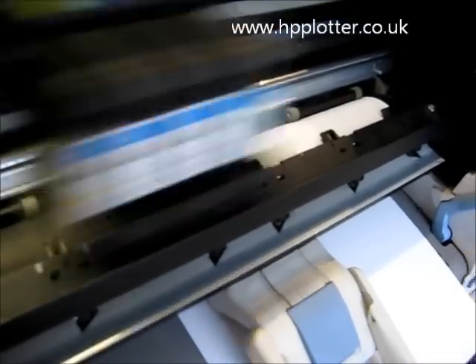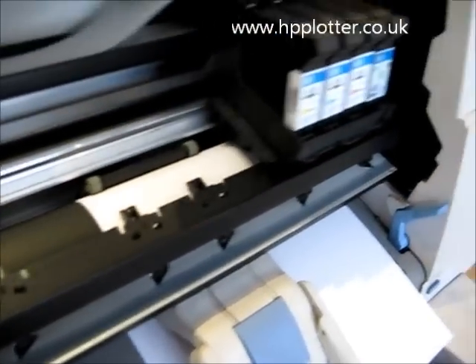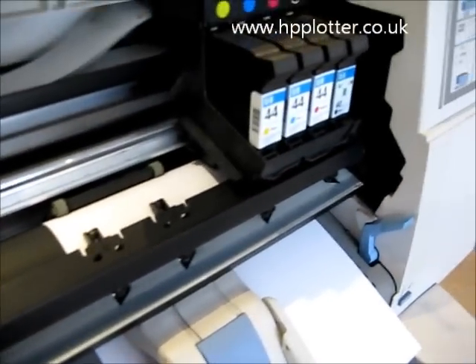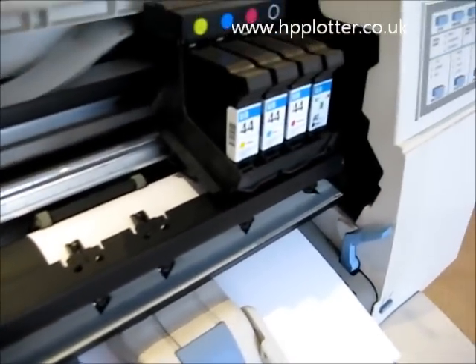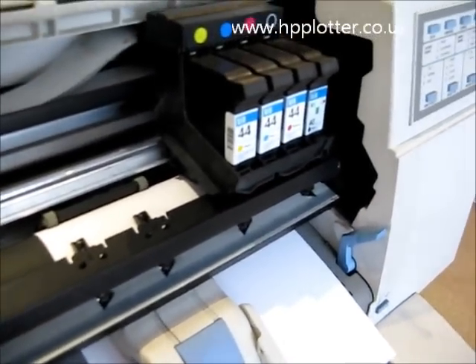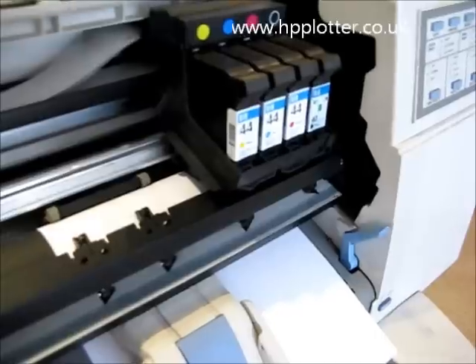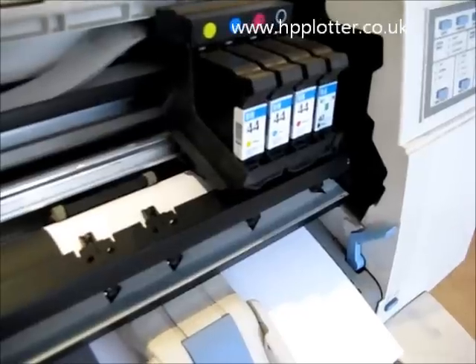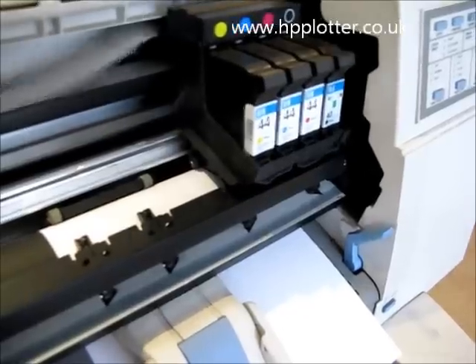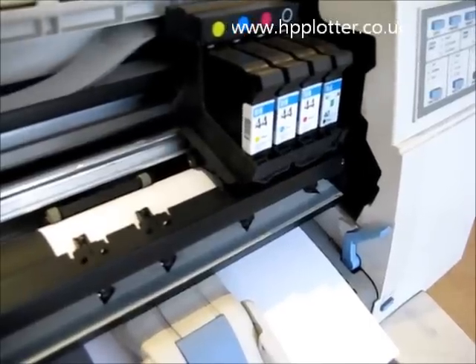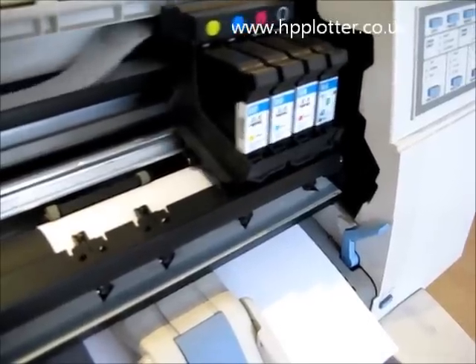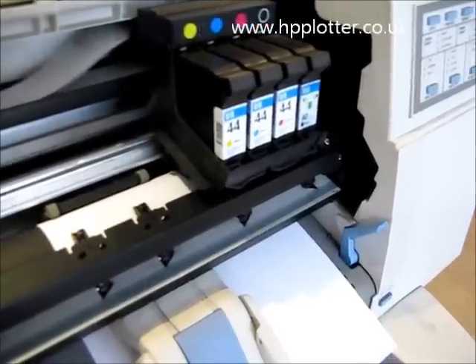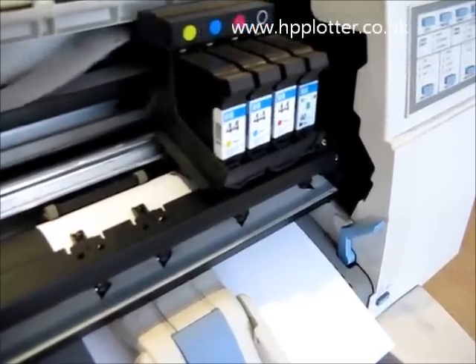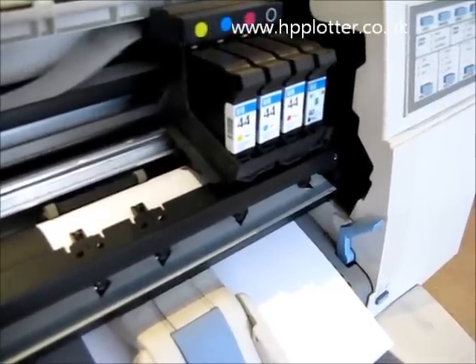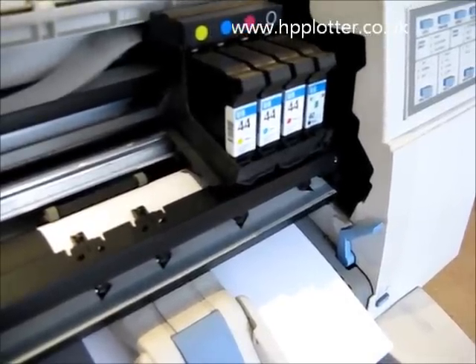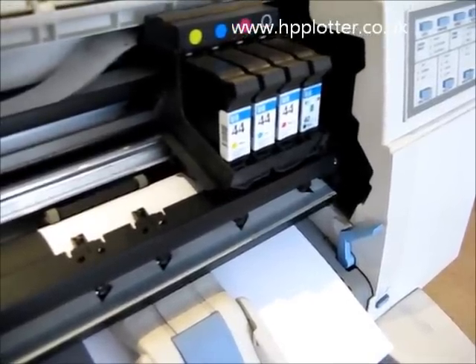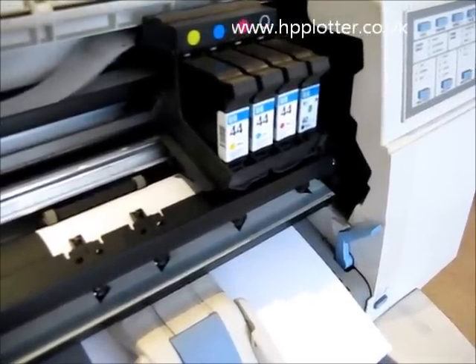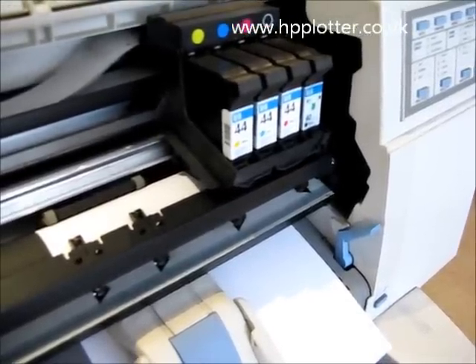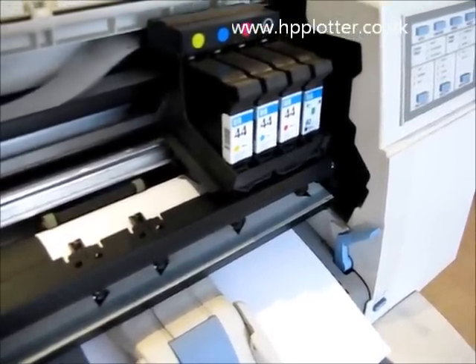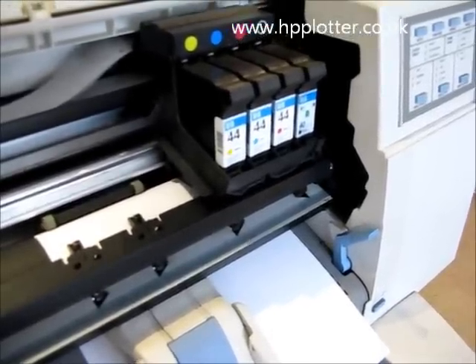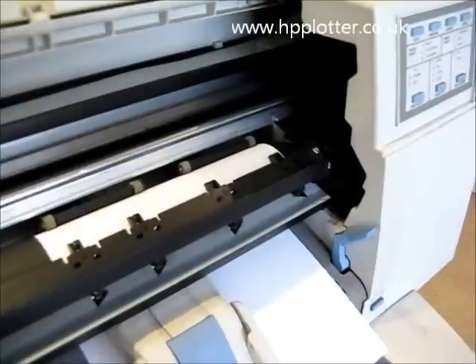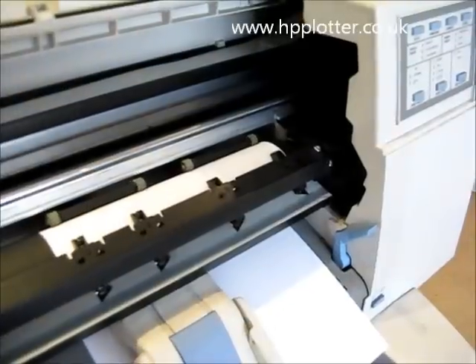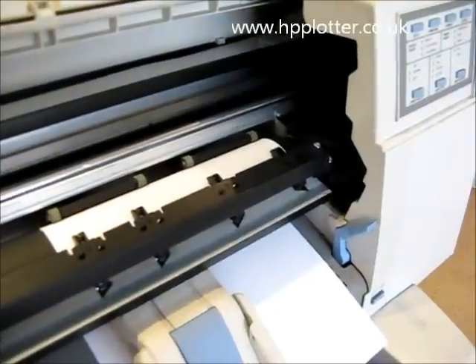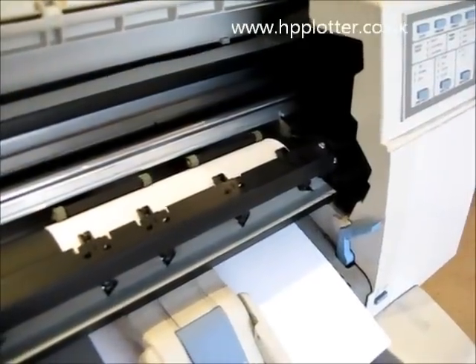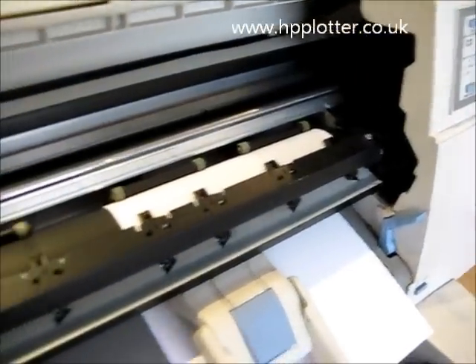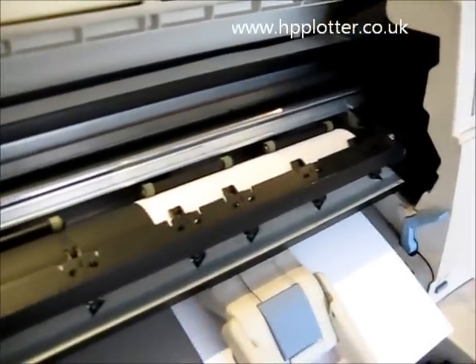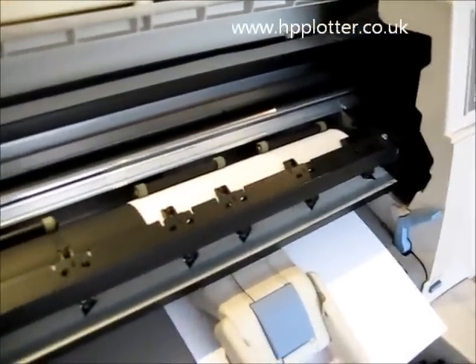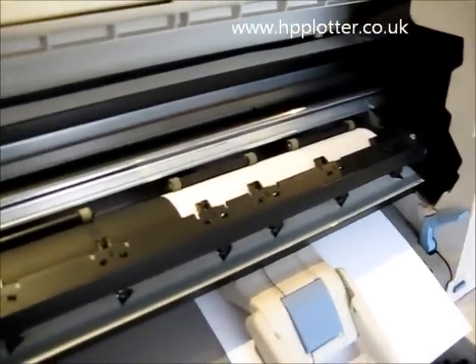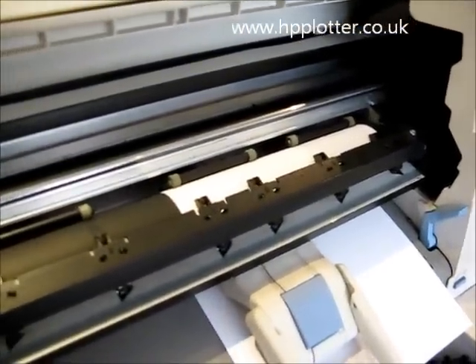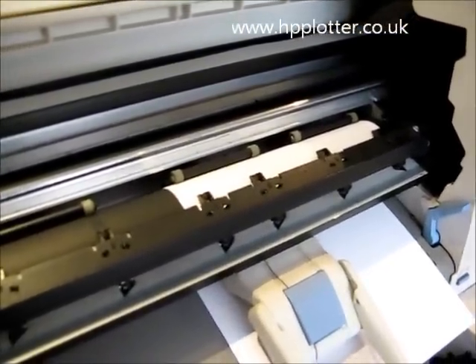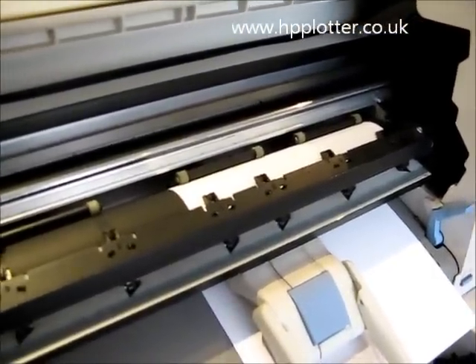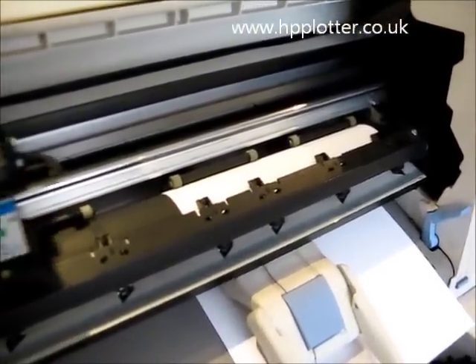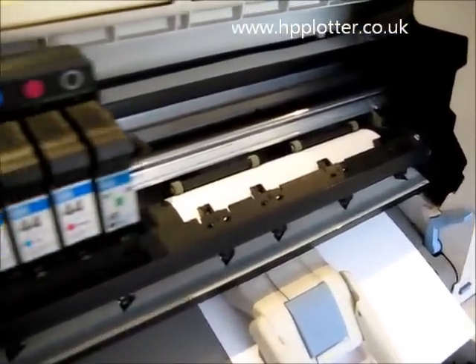Now the carriage is coming over, sensing that right-hand edge. The carriage will go away and come back to pick up the left-hand edge just to size the paper.